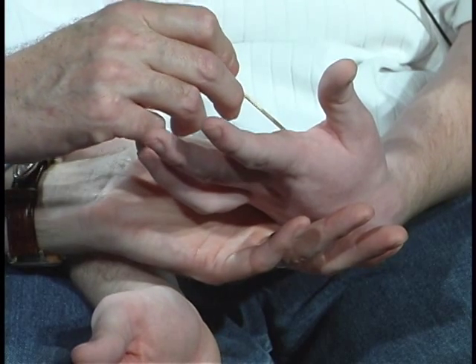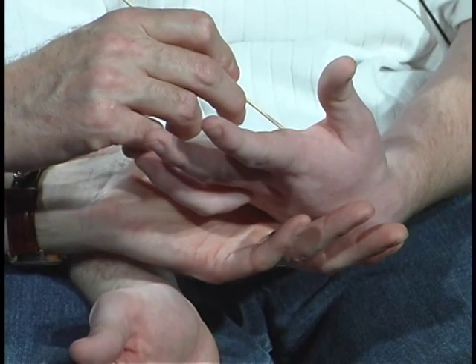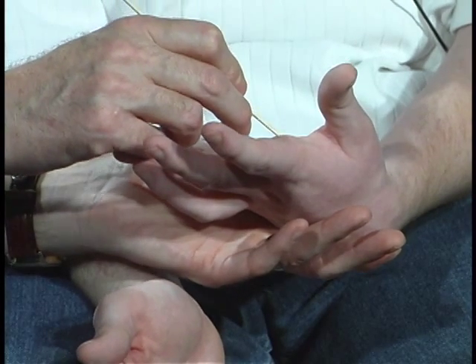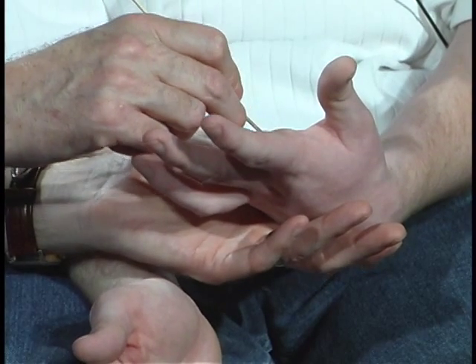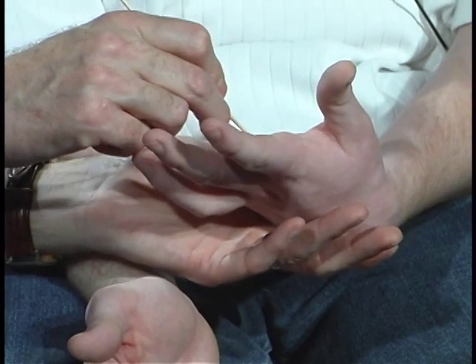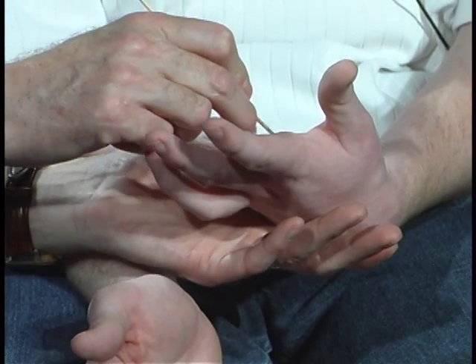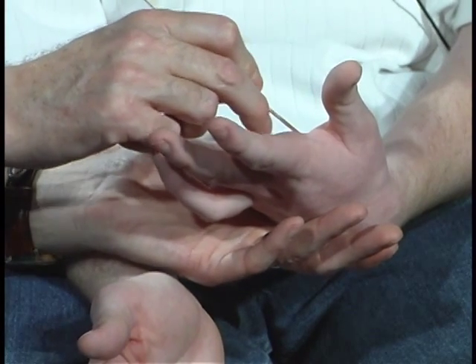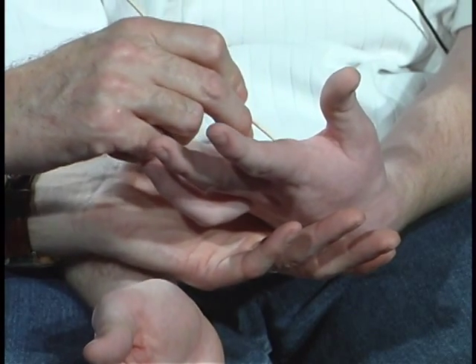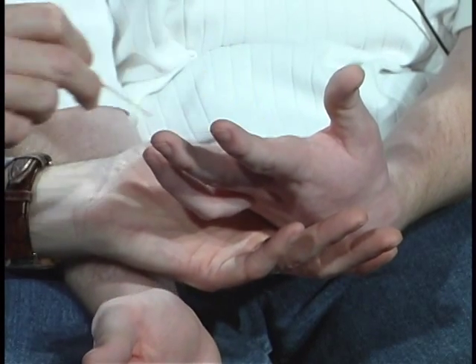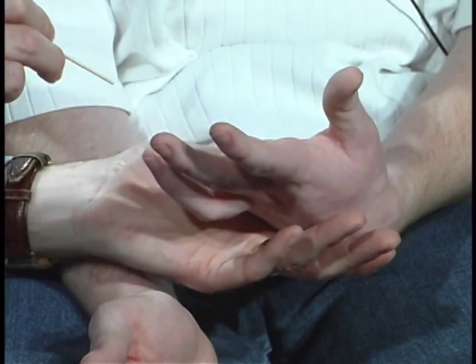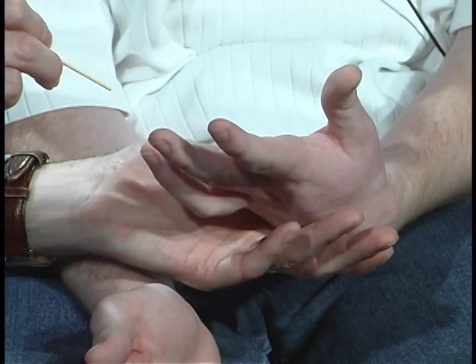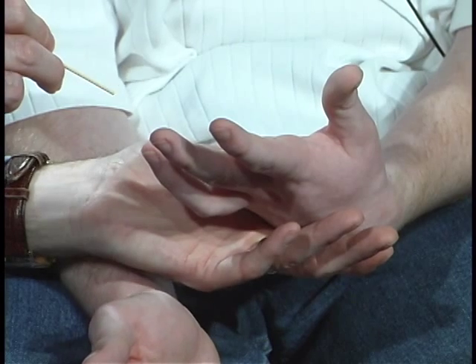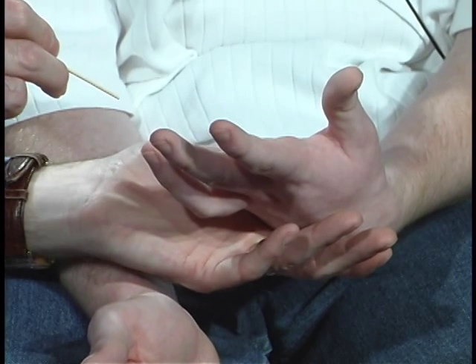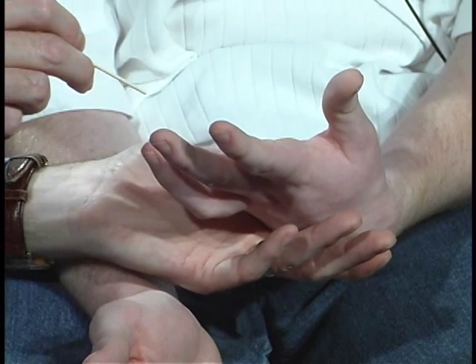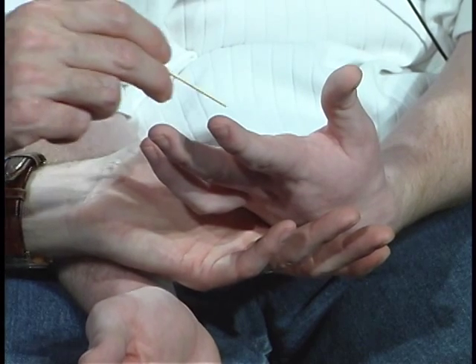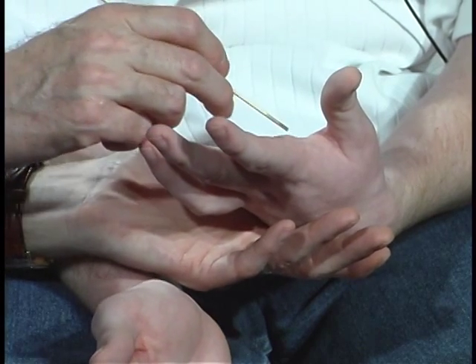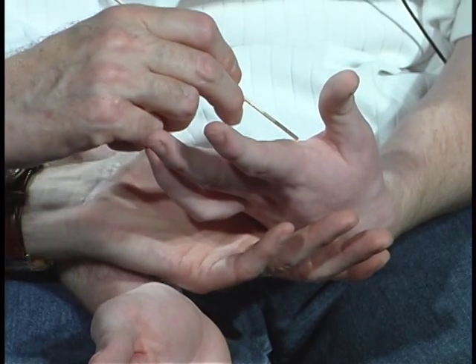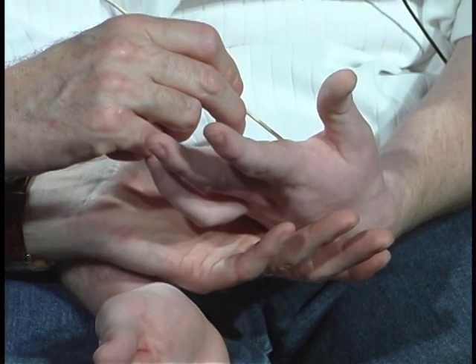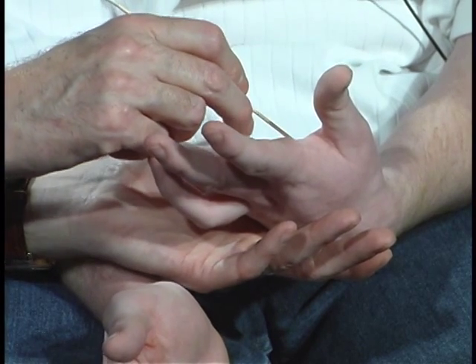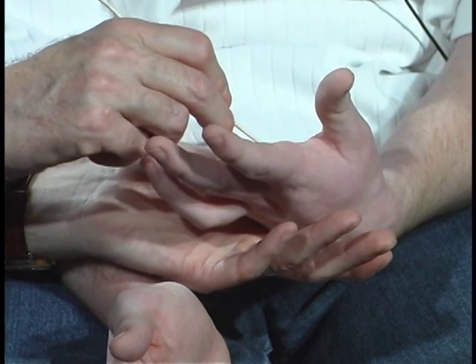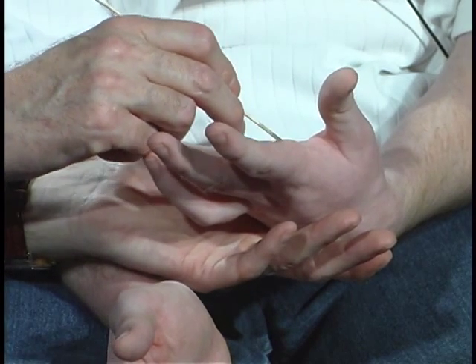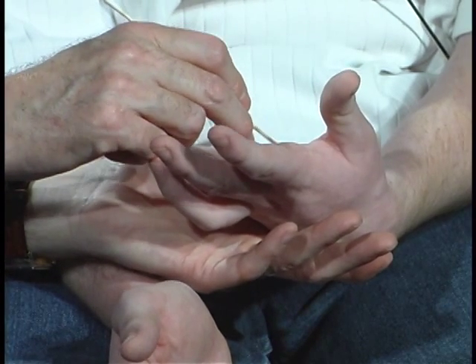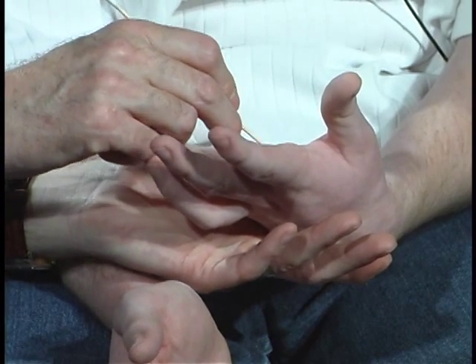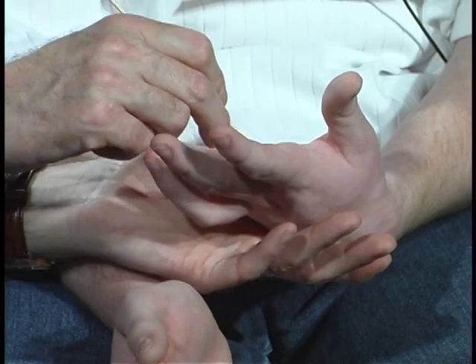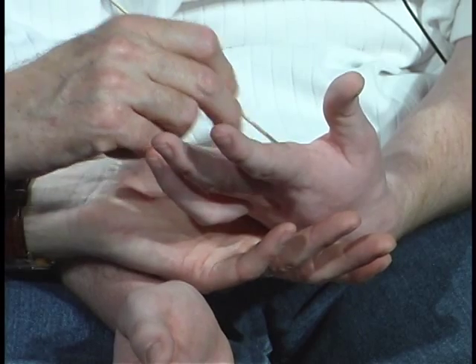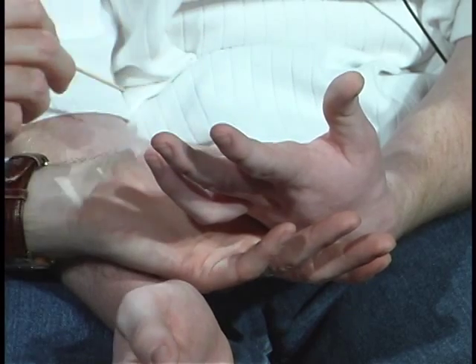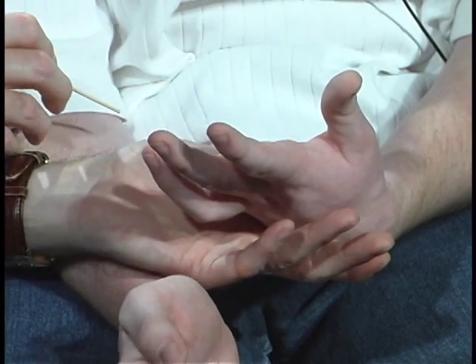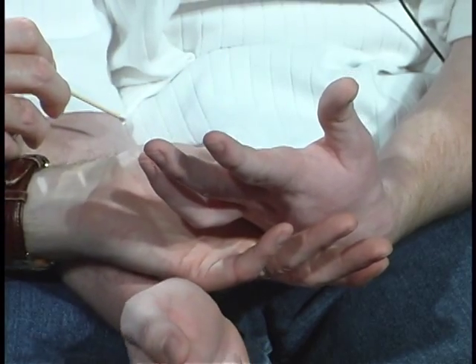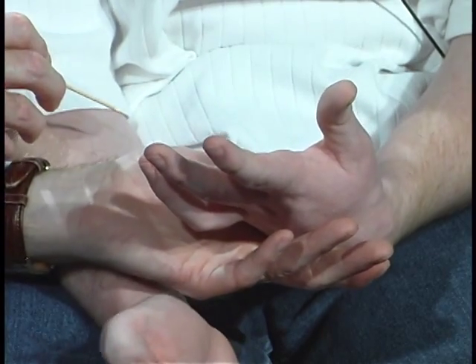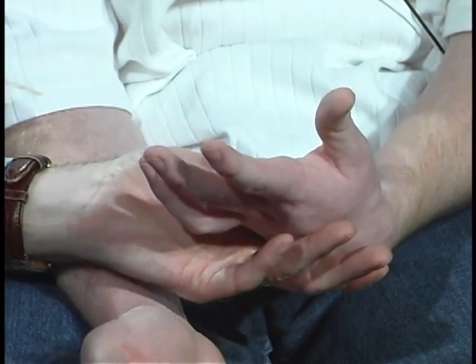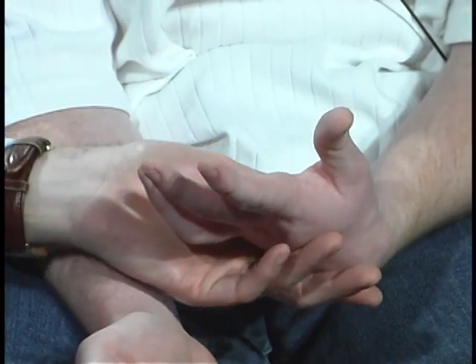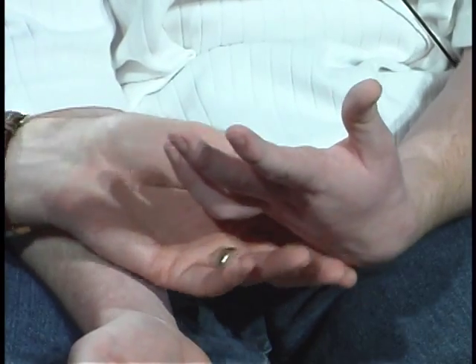And I'm going to draw one more number. Ten. Okay. And one more. Five. Very good.